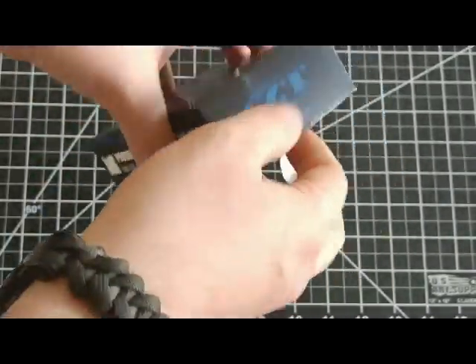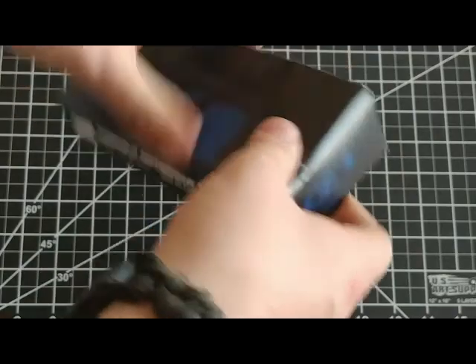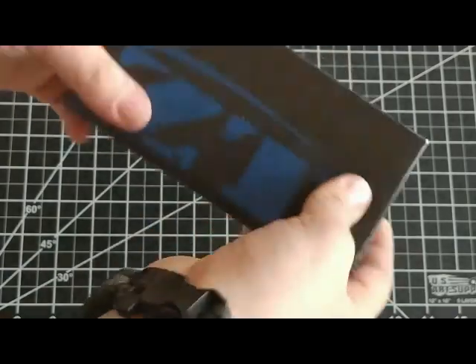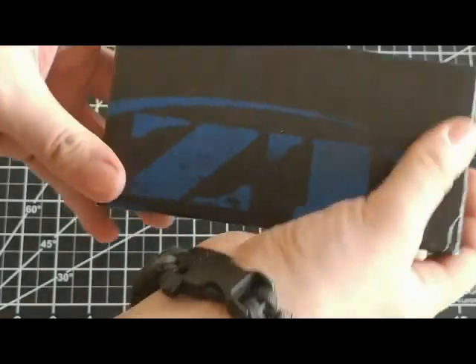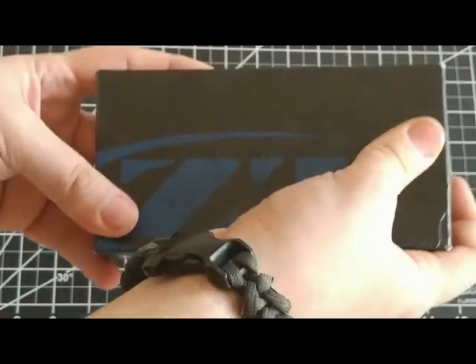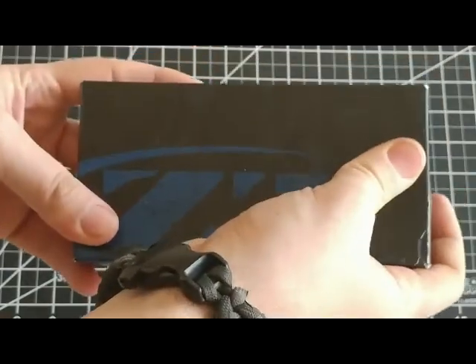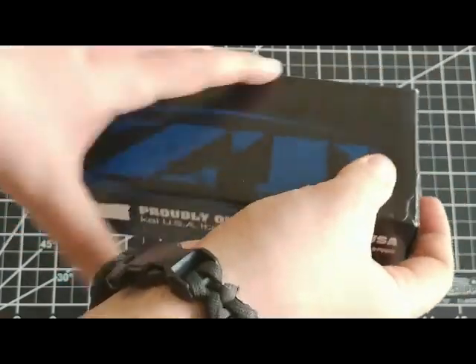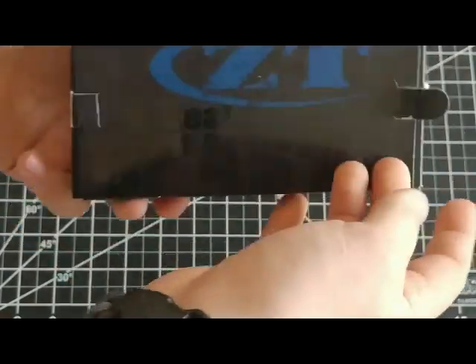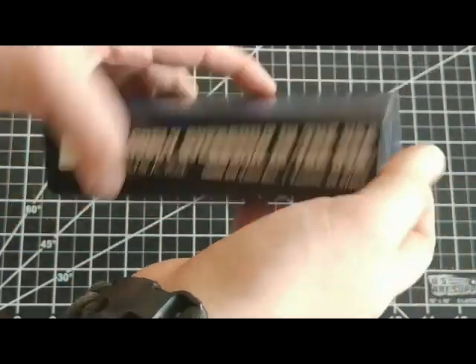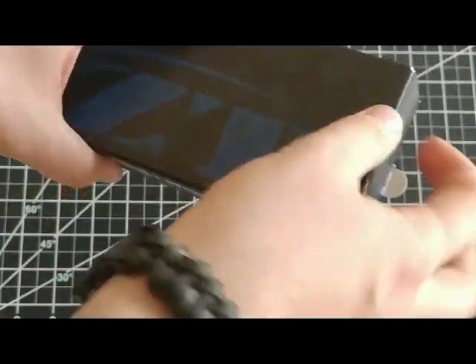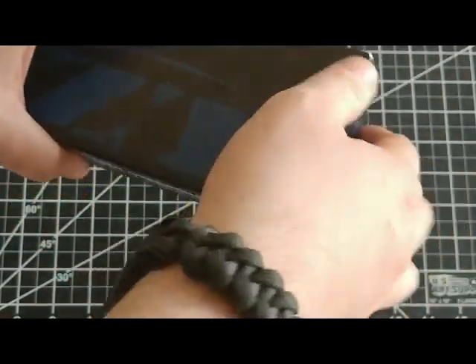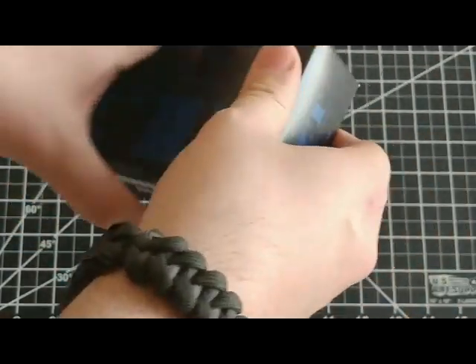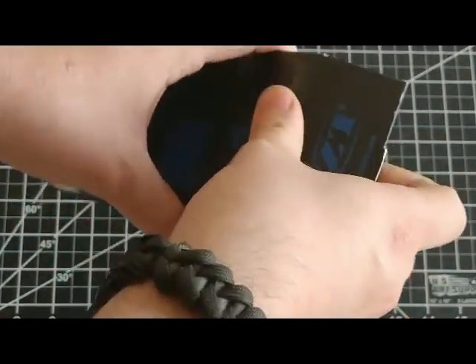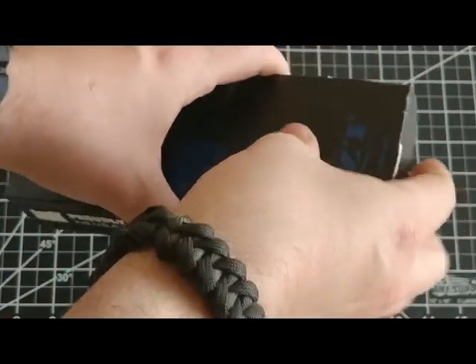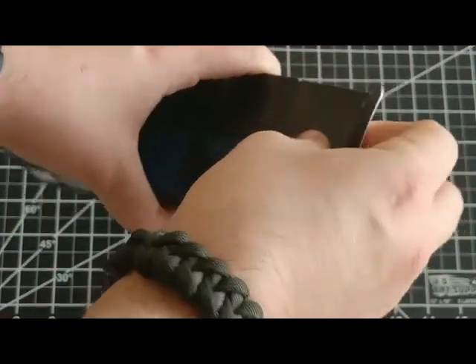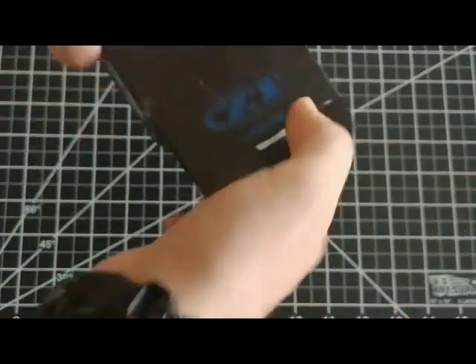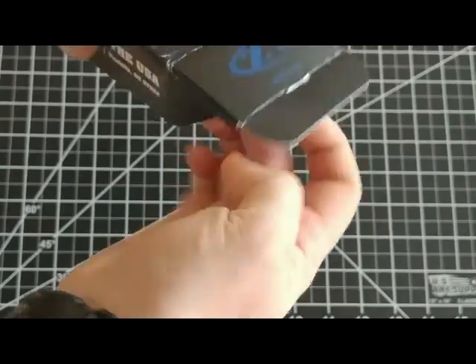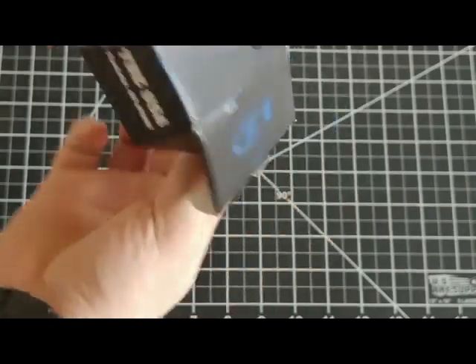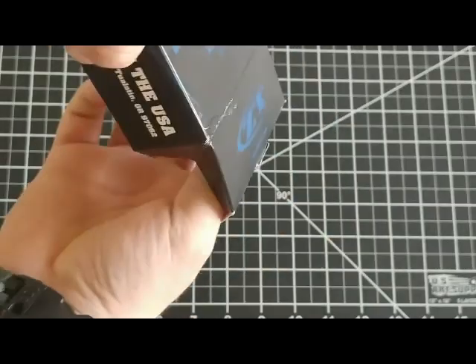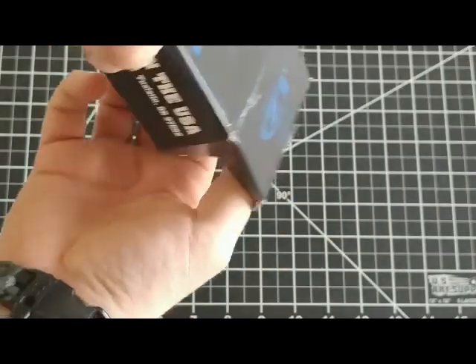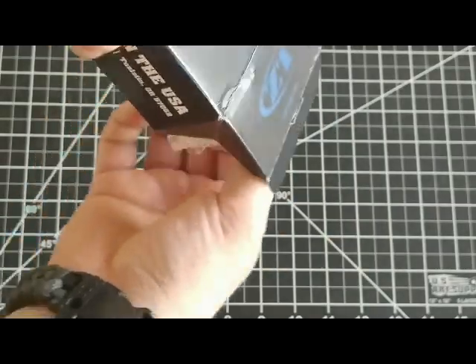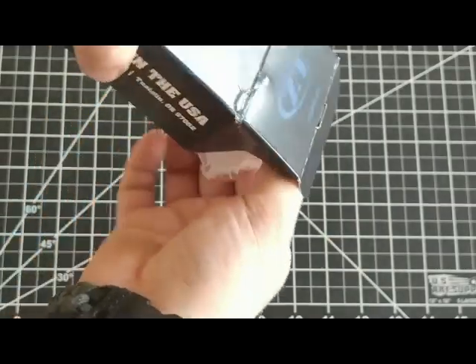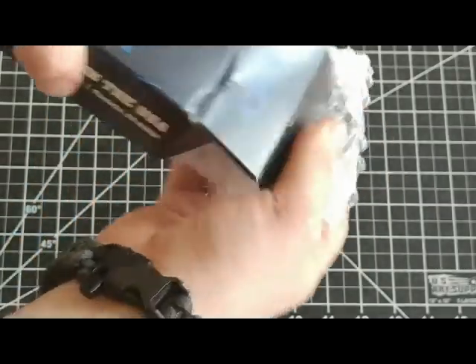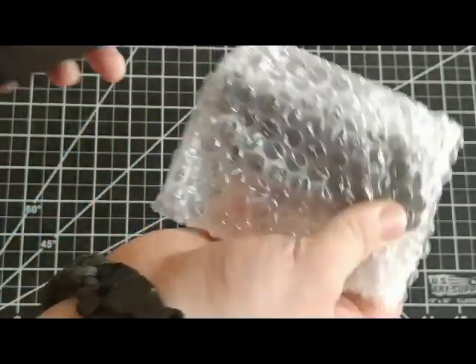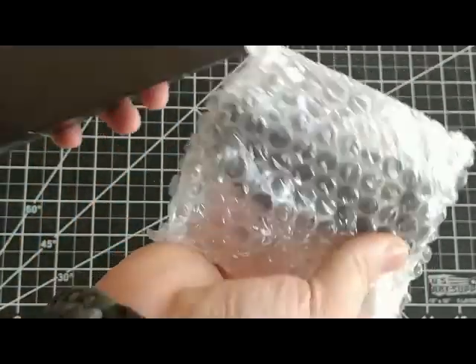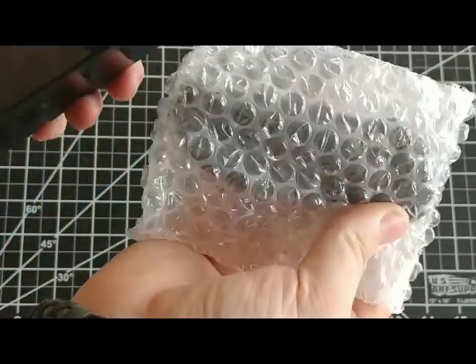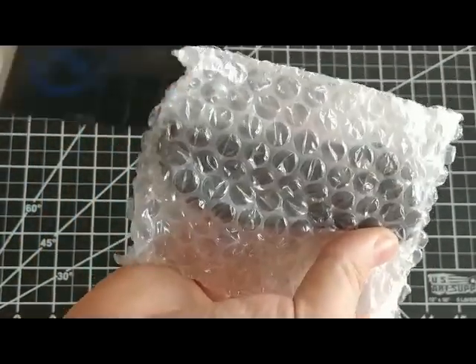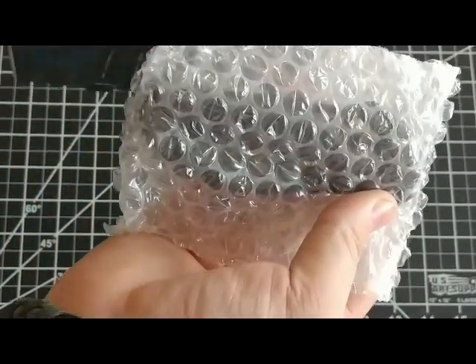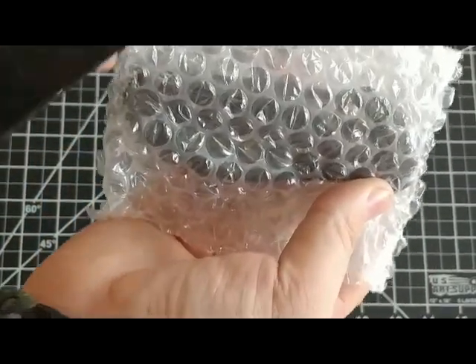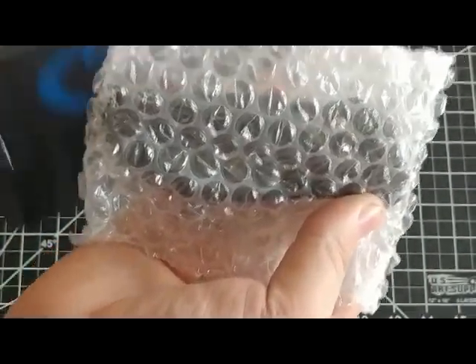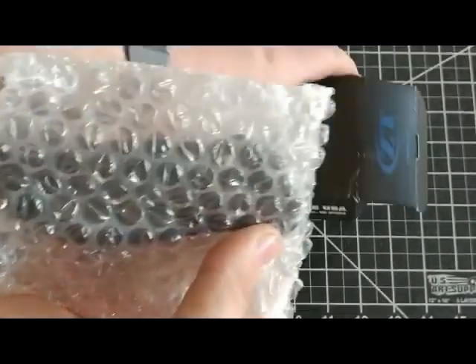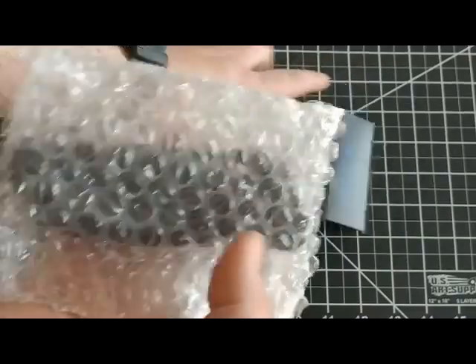The box is actually quite a large size for the profile of the knife, which is kind of nice. You know the knife is going to get some protection when you're shipping it out. It also comes with a bunch of bubble wrap as well.